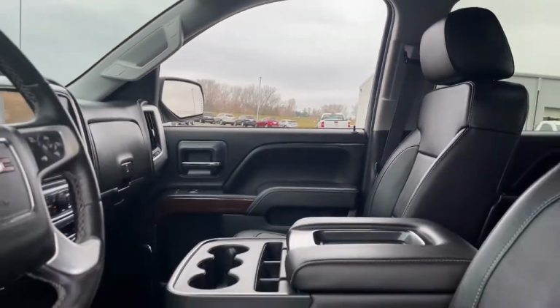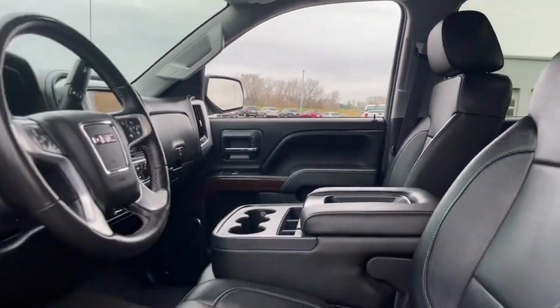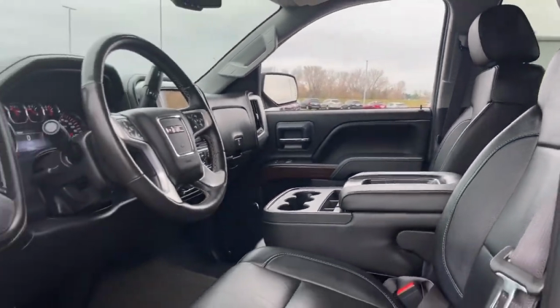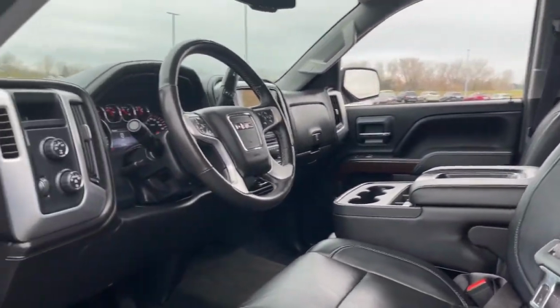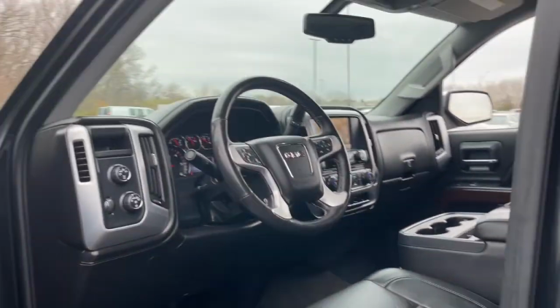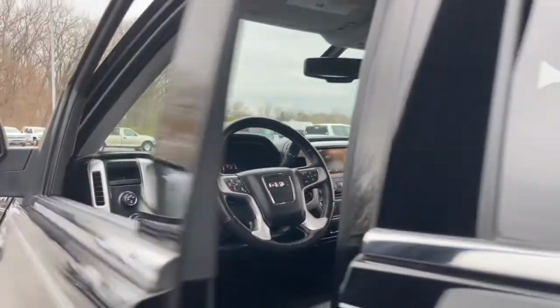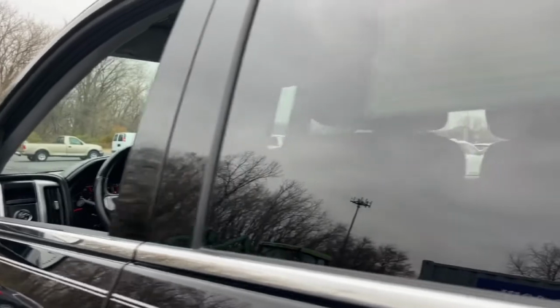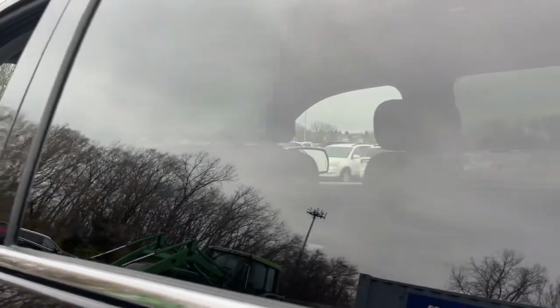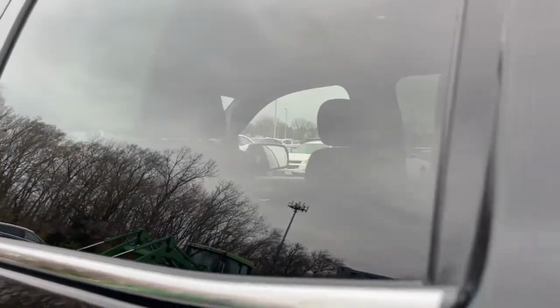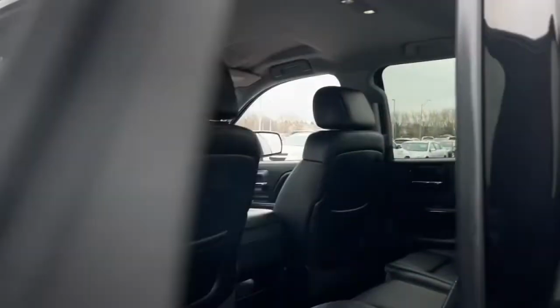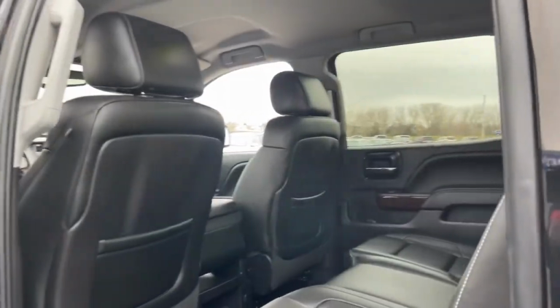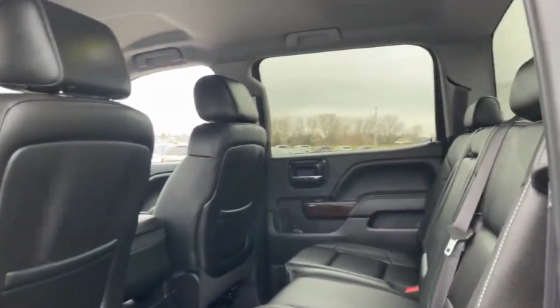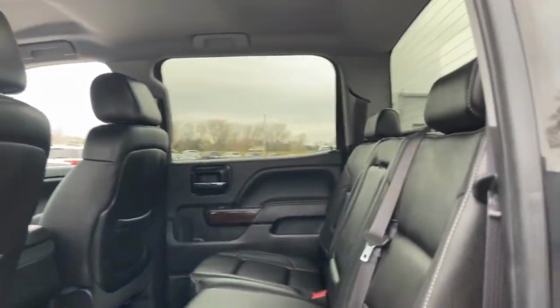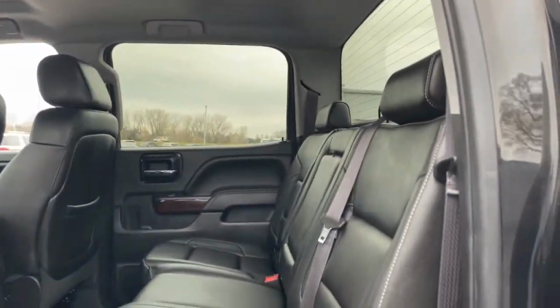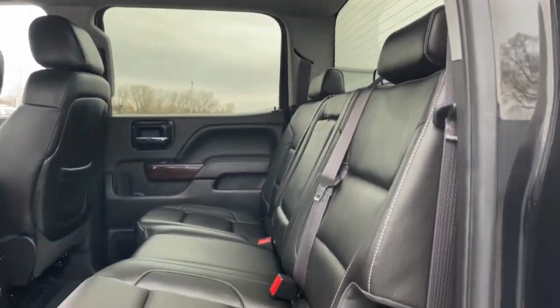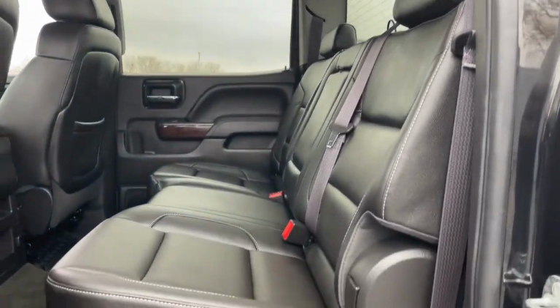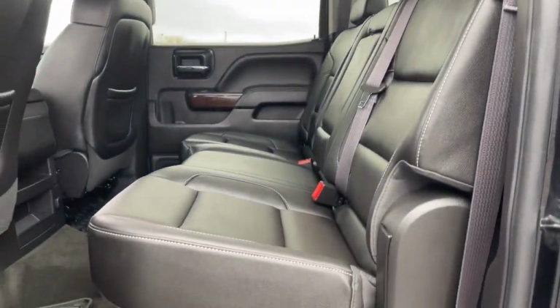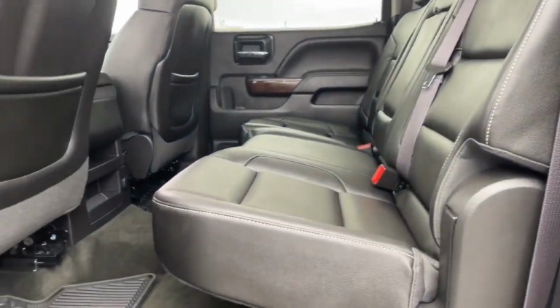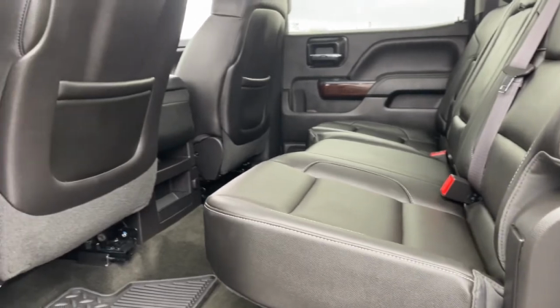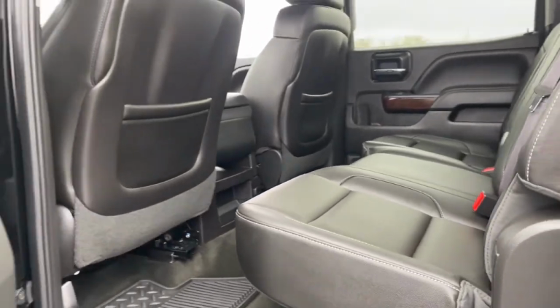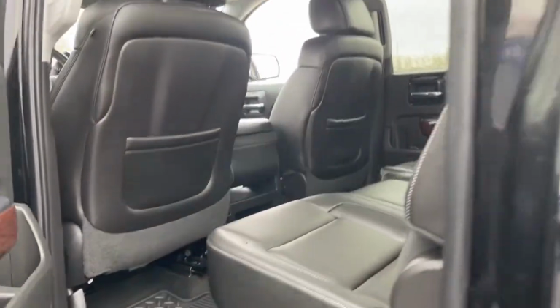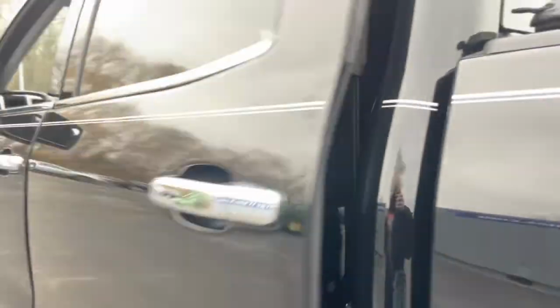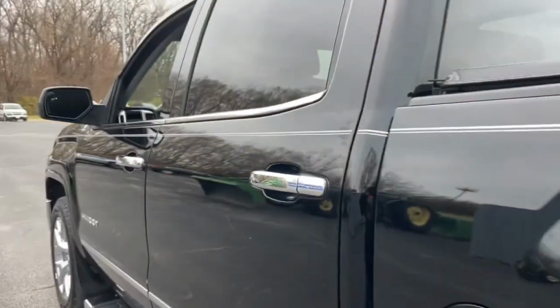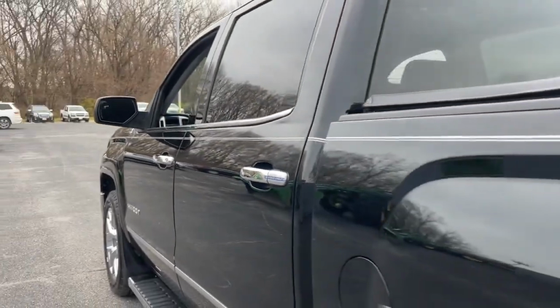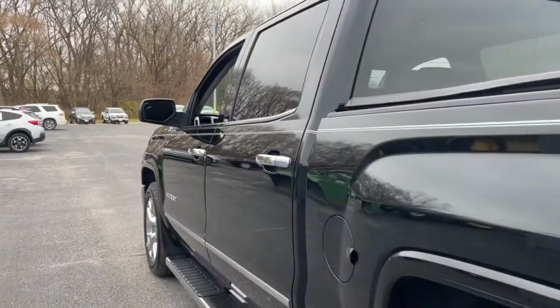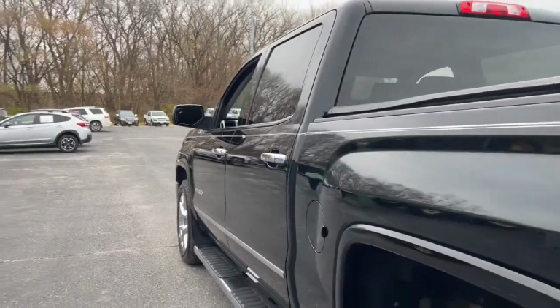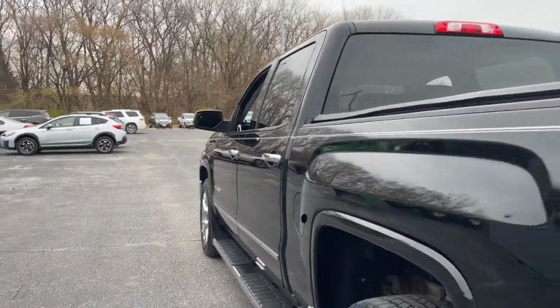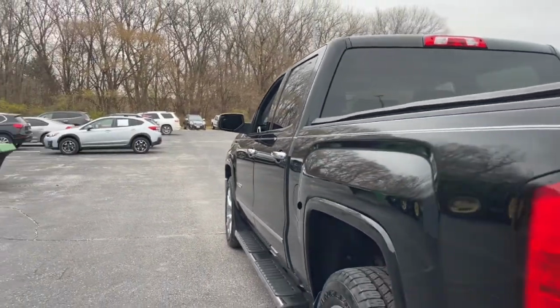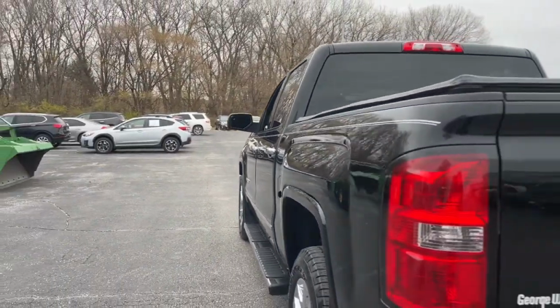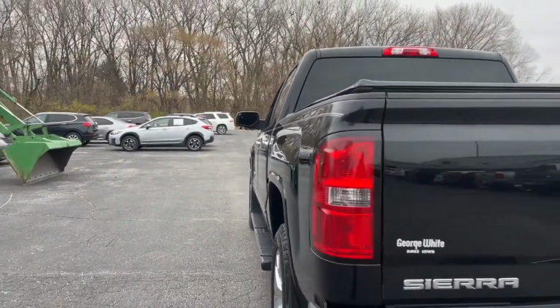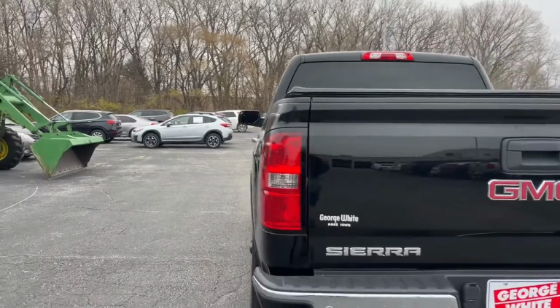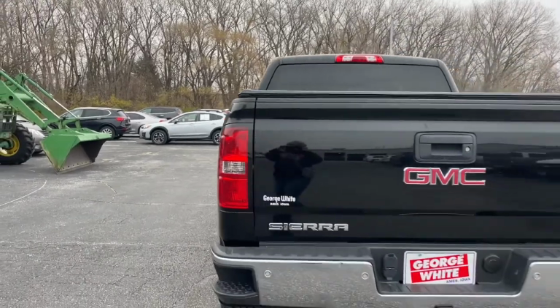Keyless entry, heated driver's seat, remote engine start, fog lamps, power passenger seat, satellite radio, steering wheel audio controls, dual zone AC, aluminum wheels, power driver's seat.